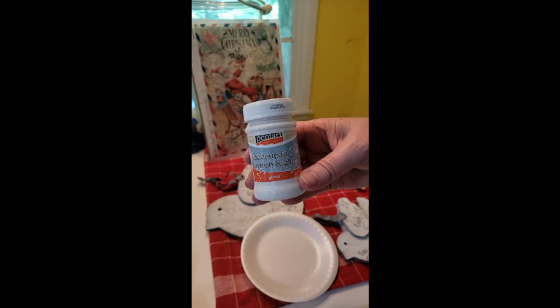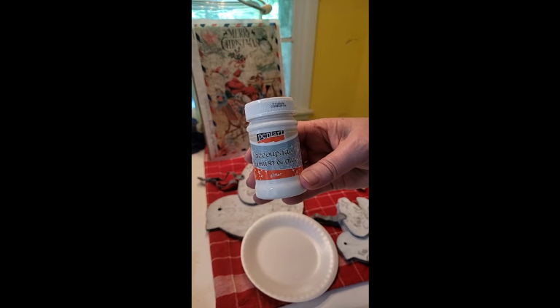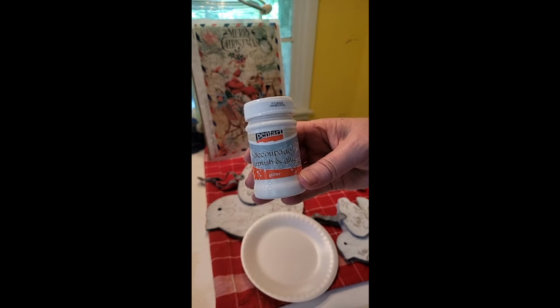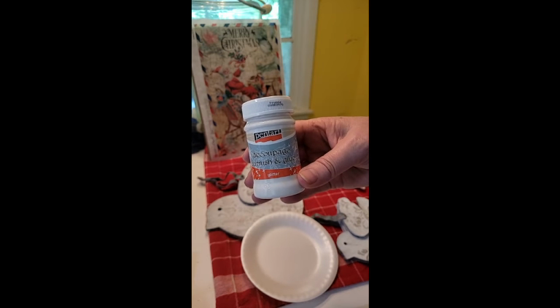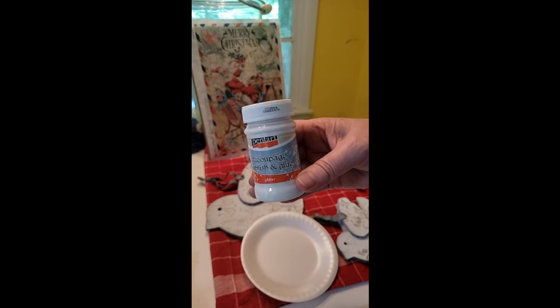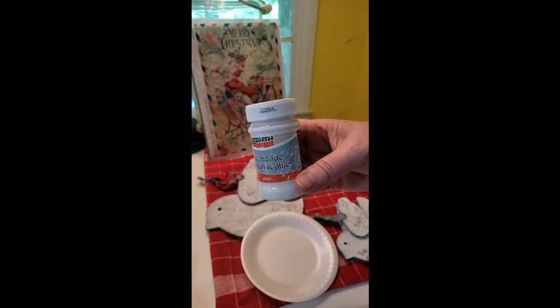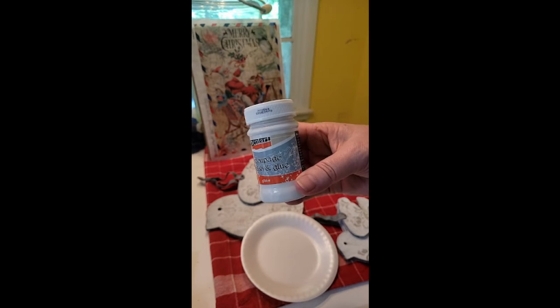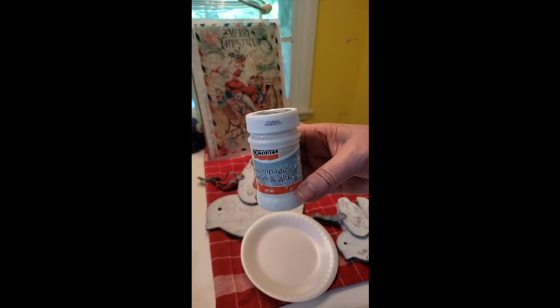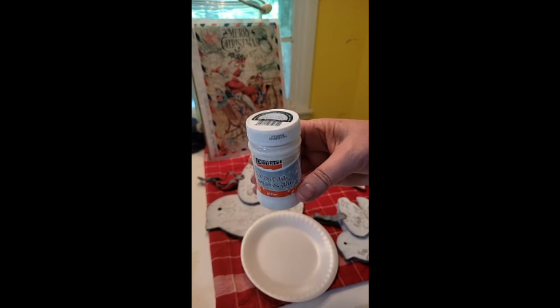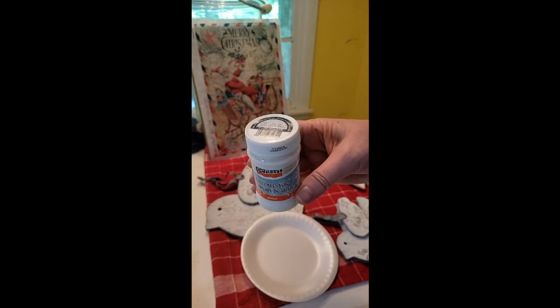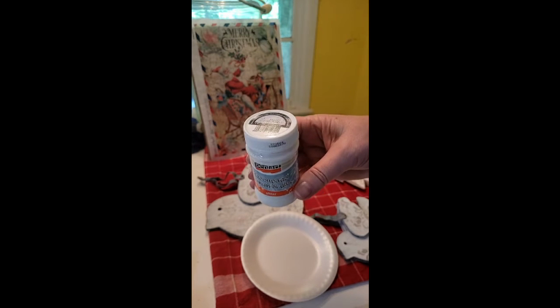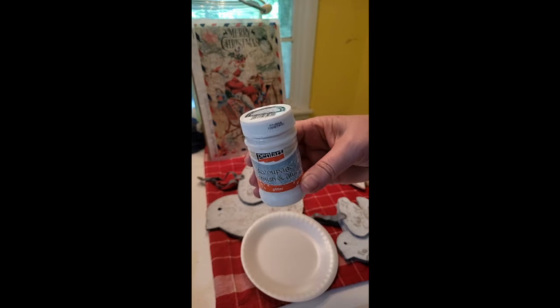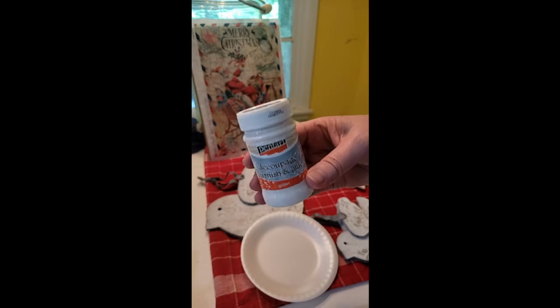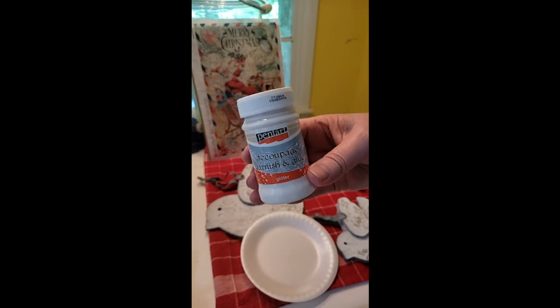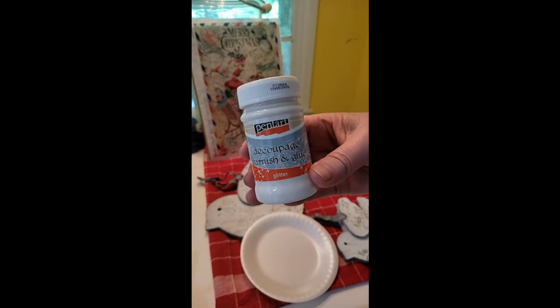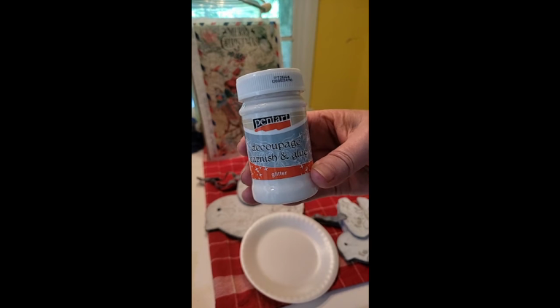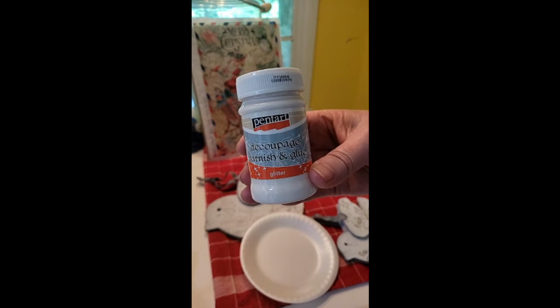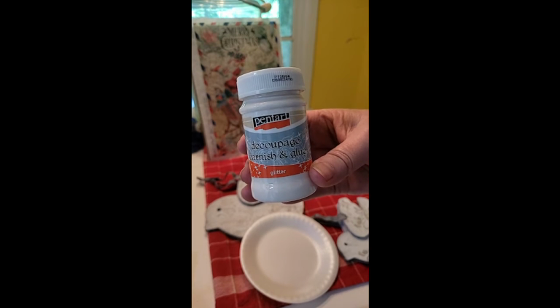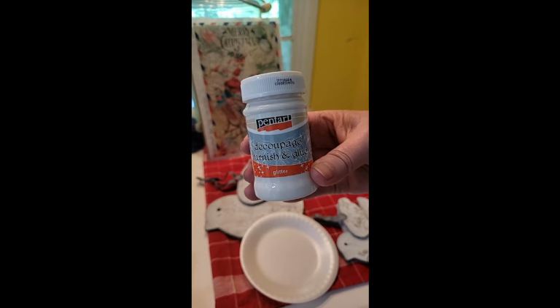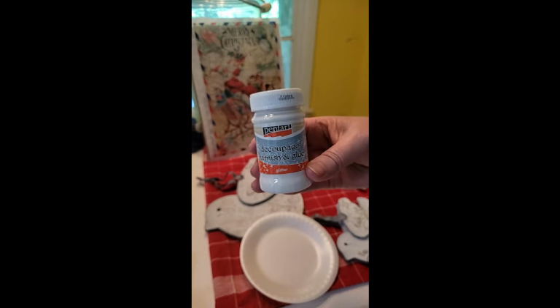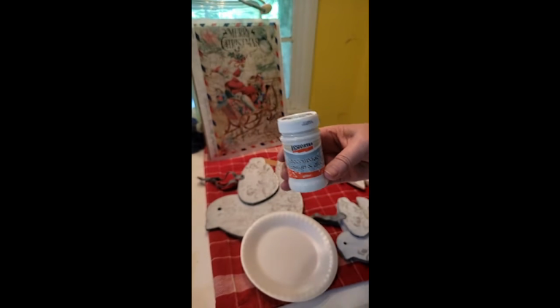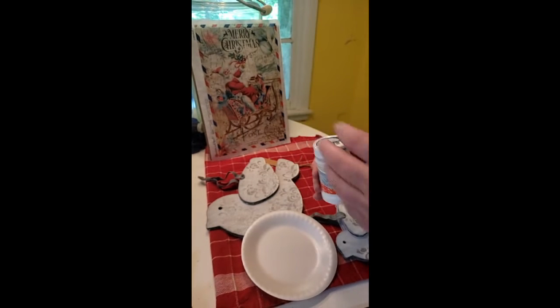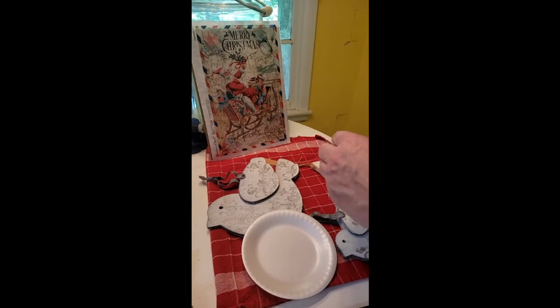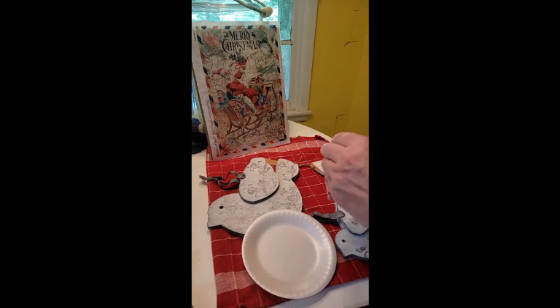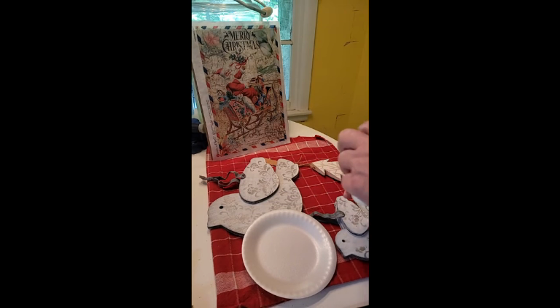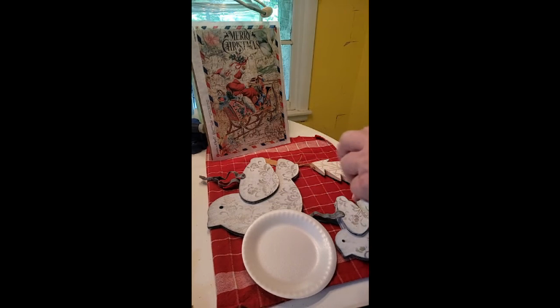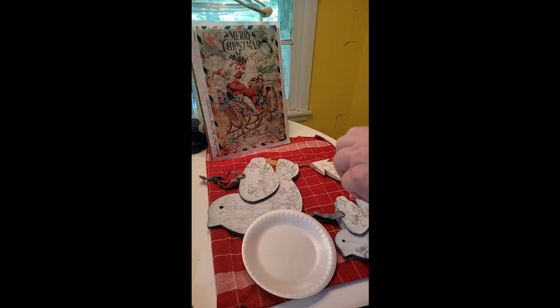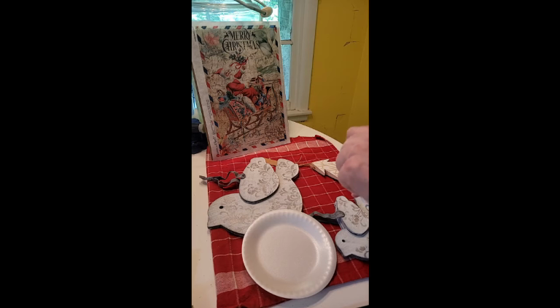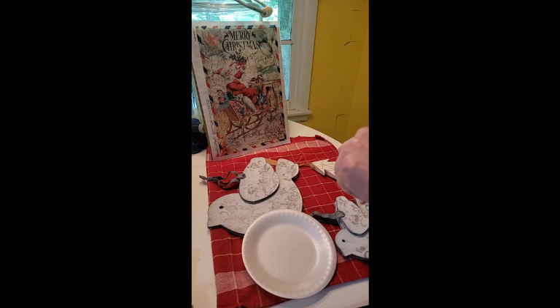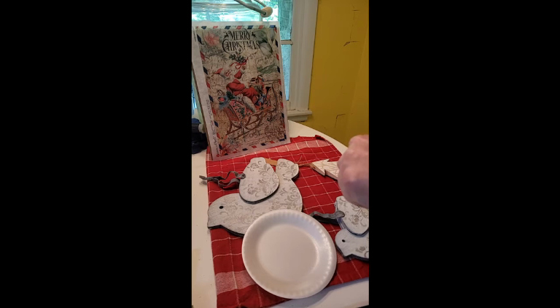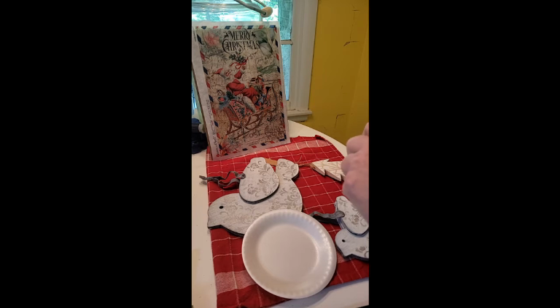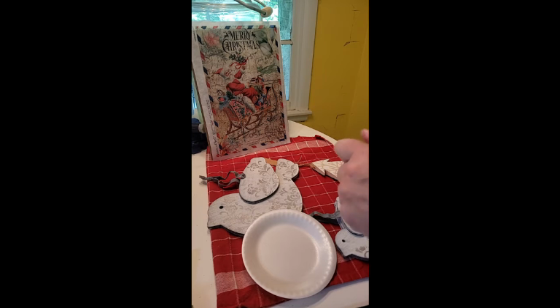Hi, this is Kara from 2nd Go-Round Designs. Today we're going to demonstrate a product: Pentart's new decoupage varnish and glue, and it's in the glitter formula.